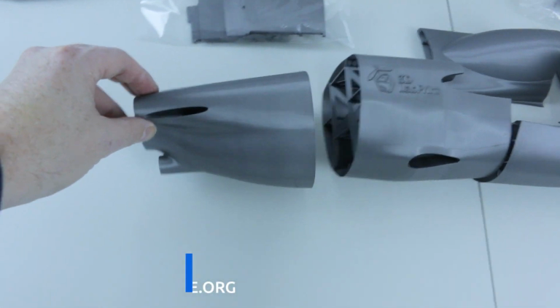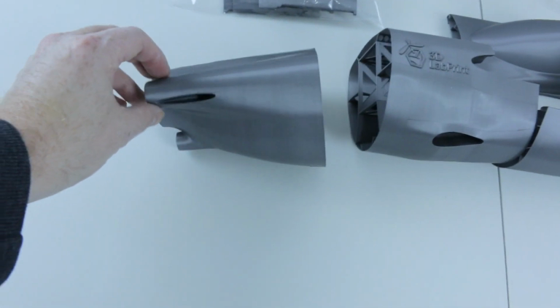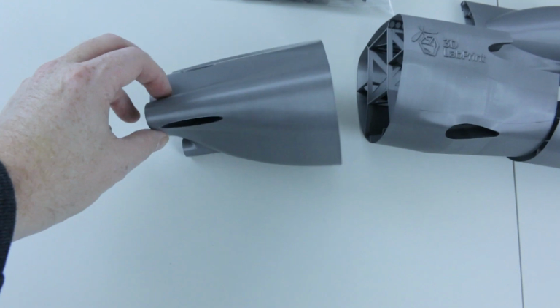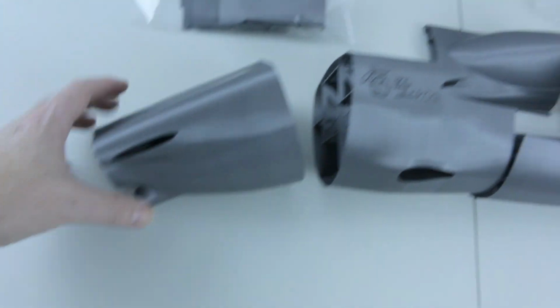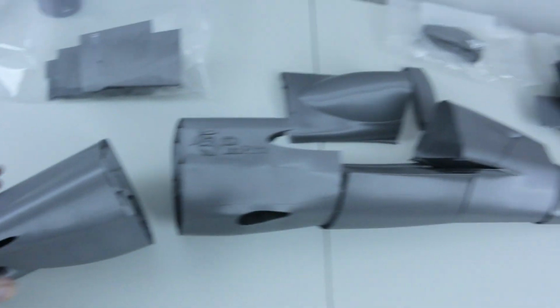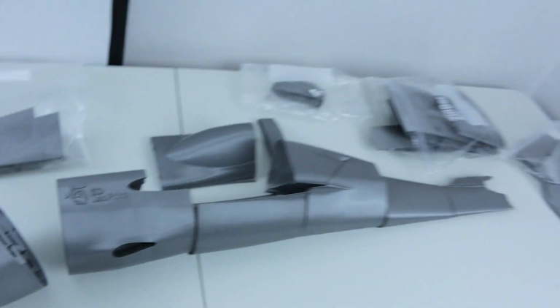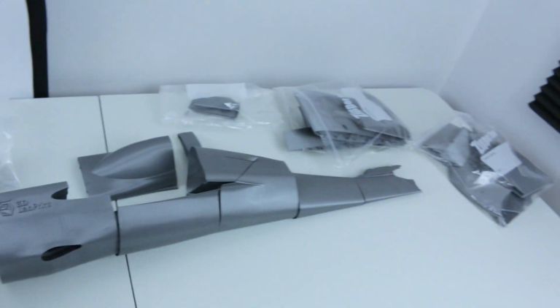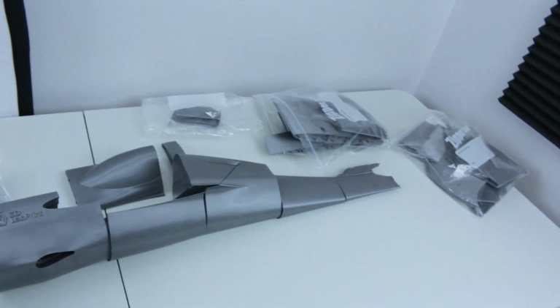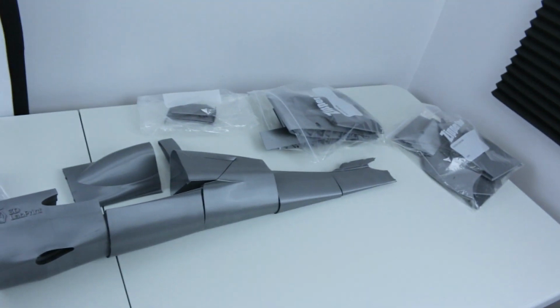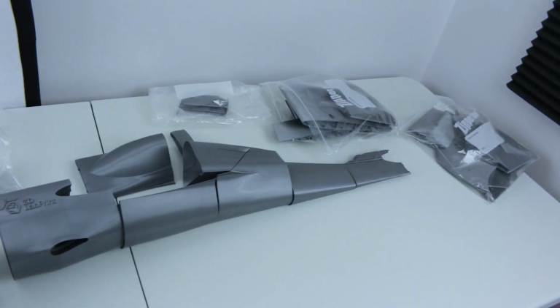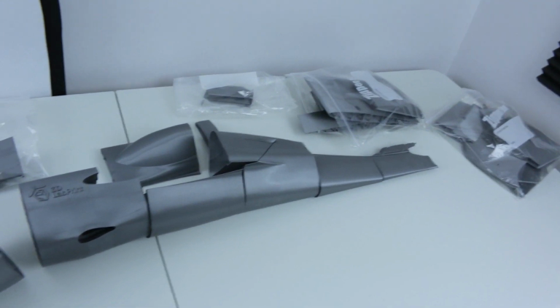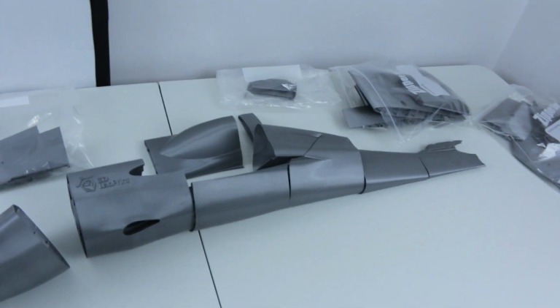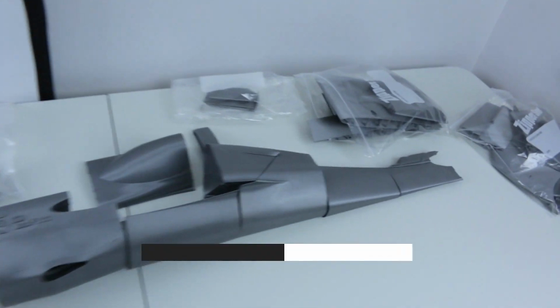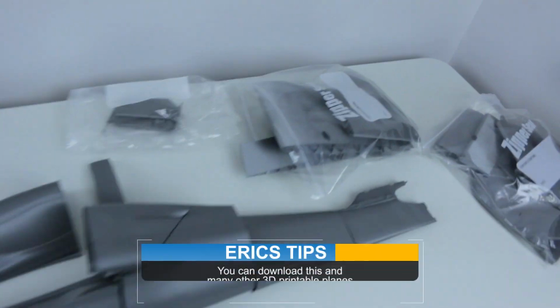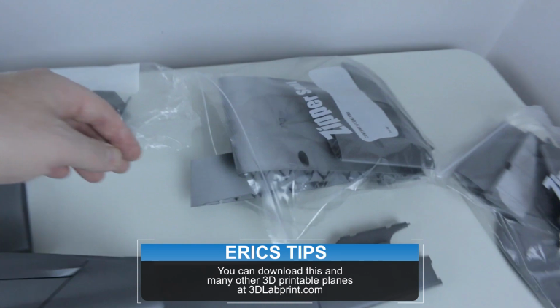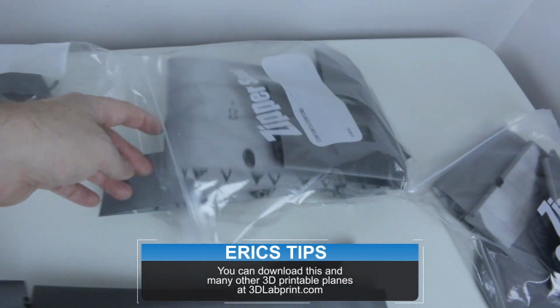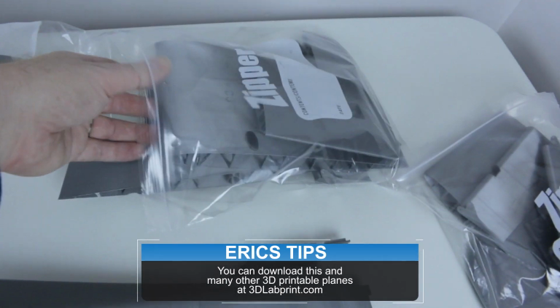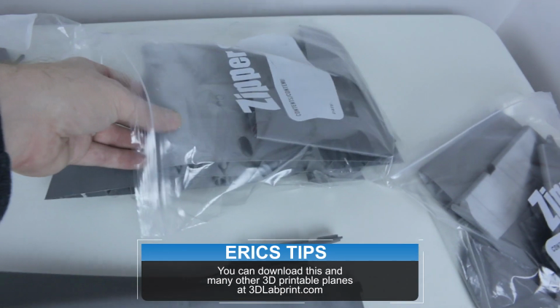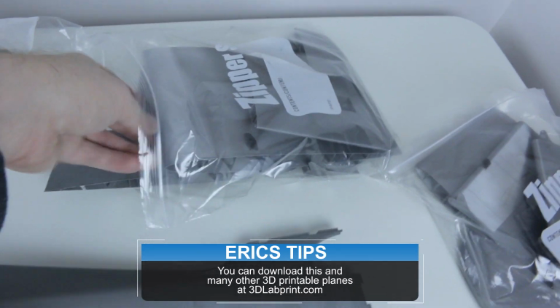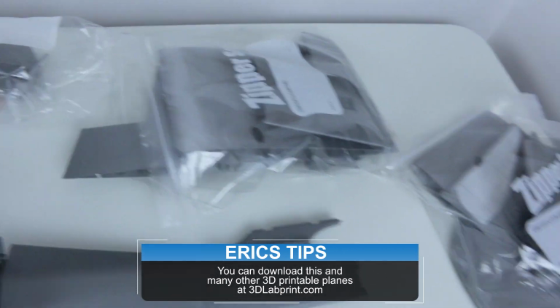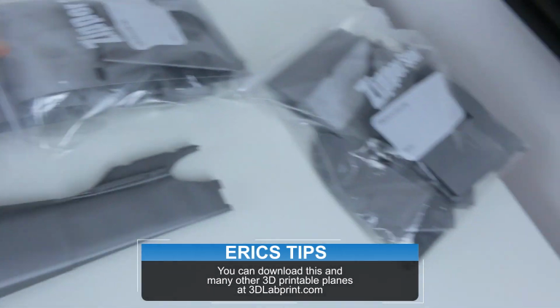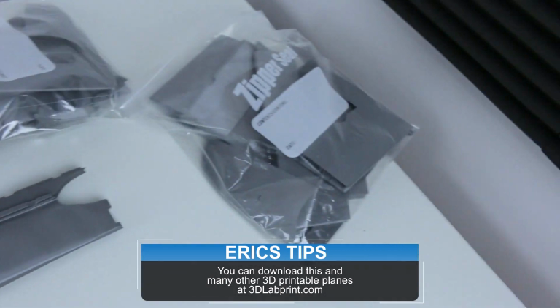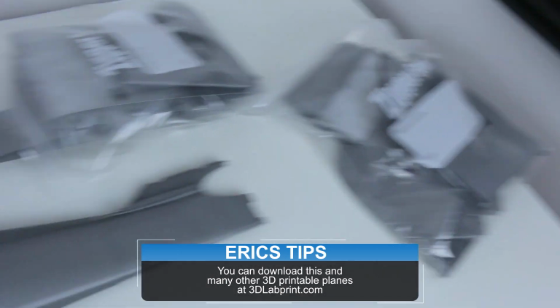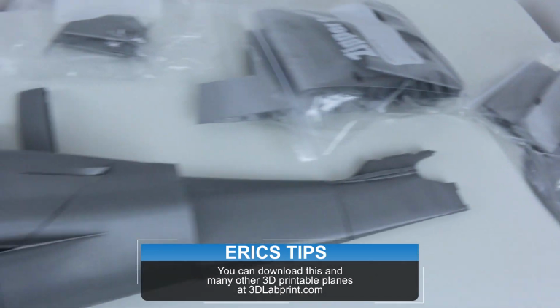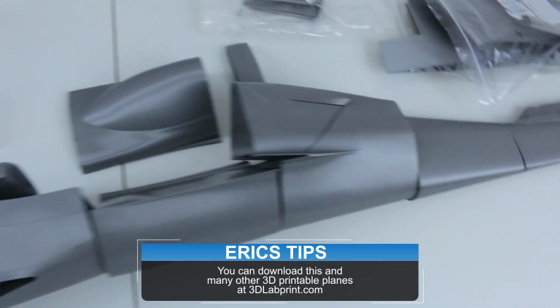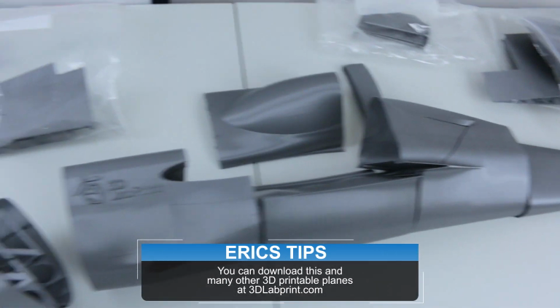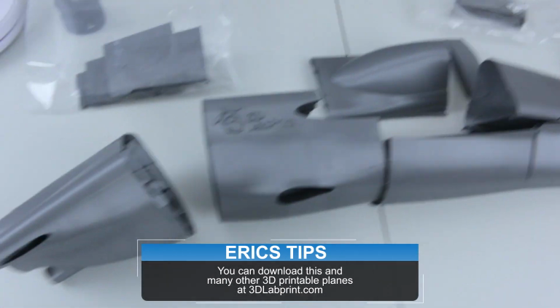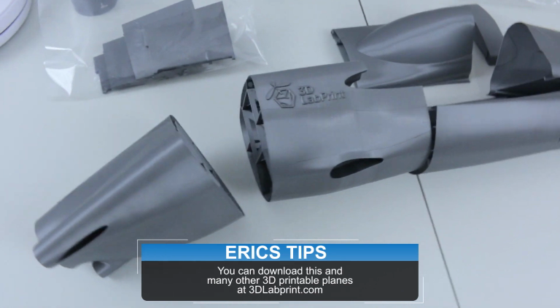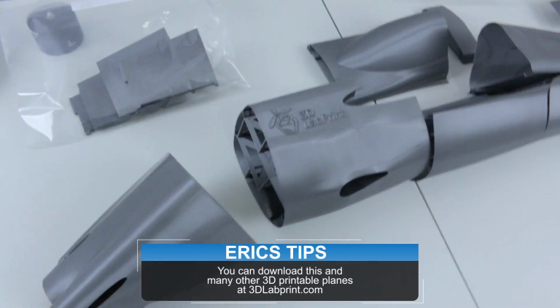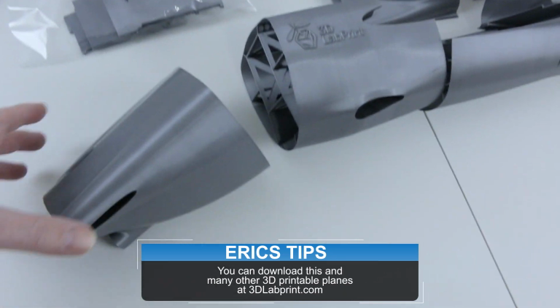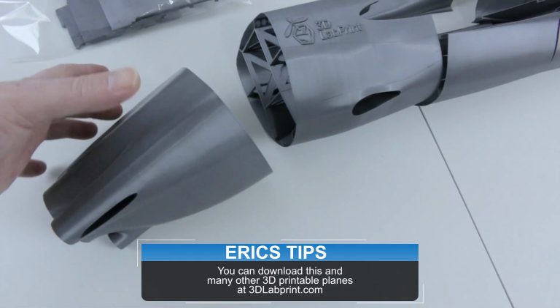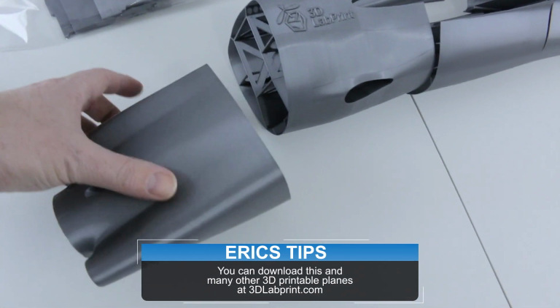Man, oh man, check this out. So I've got the fuselage almost completely done. Both wings are completely printed. This is a flyable RC model when it's done, but I think it might just be a wall hanger.